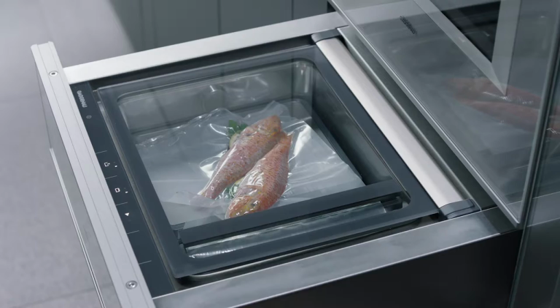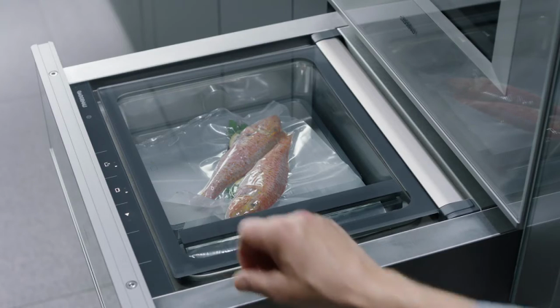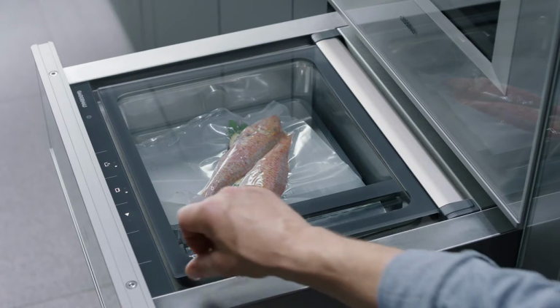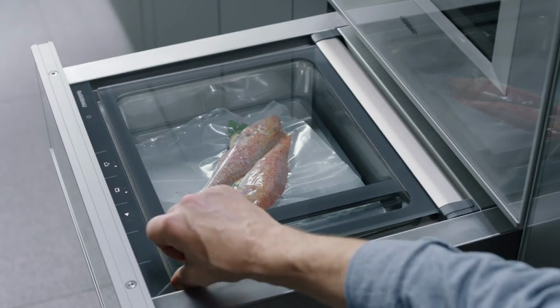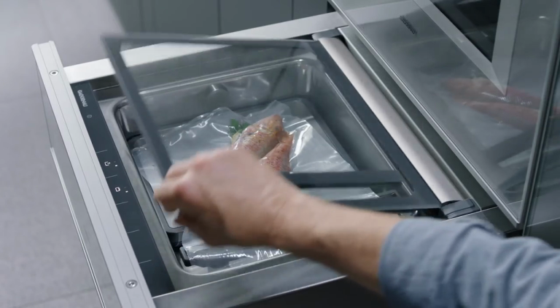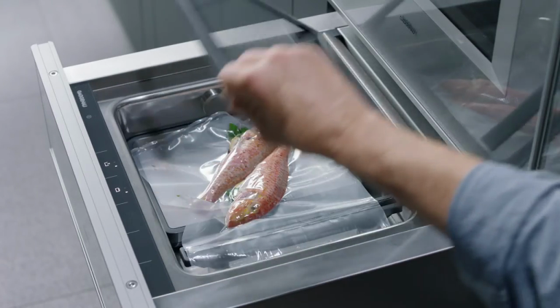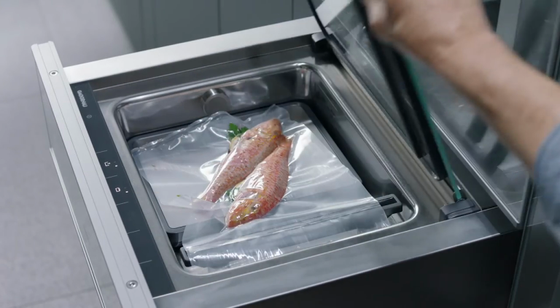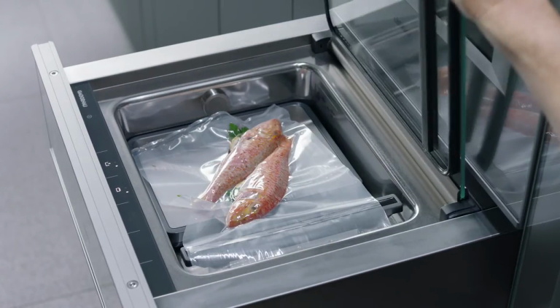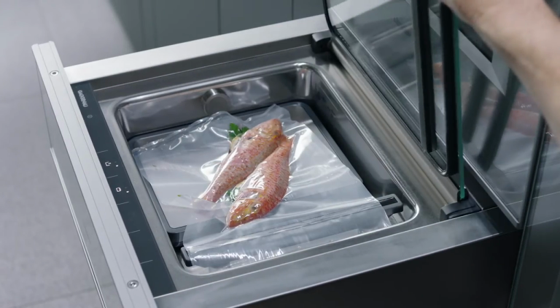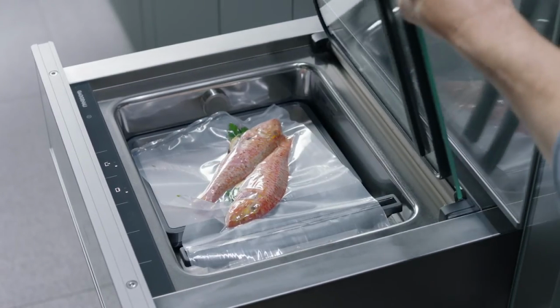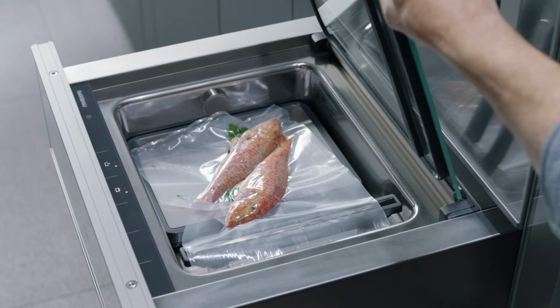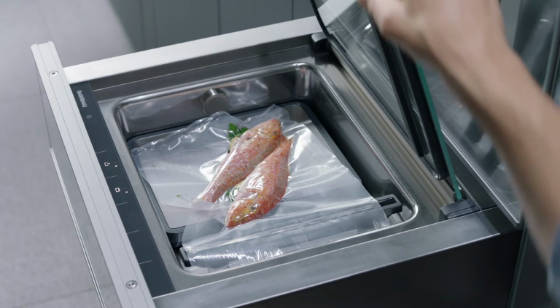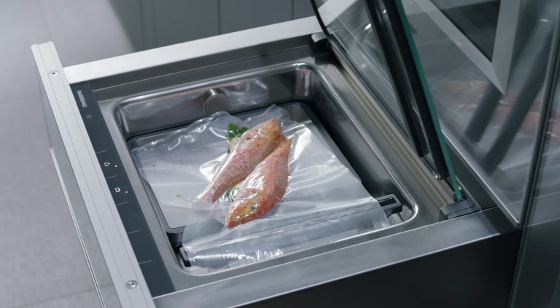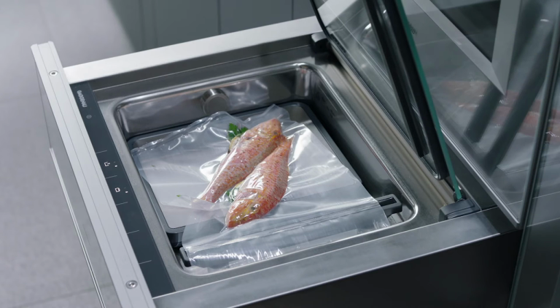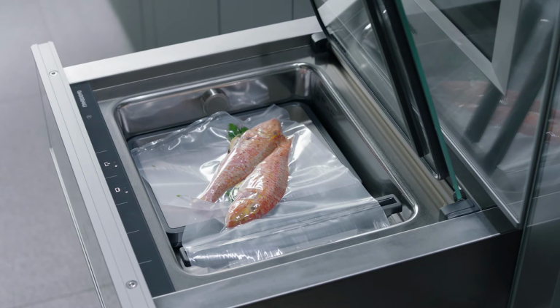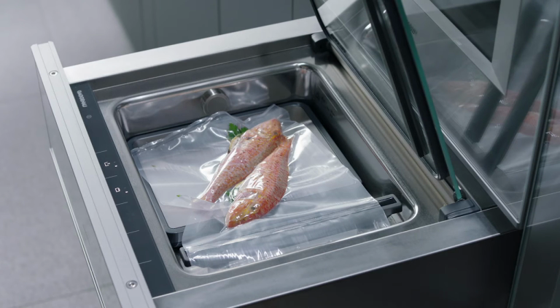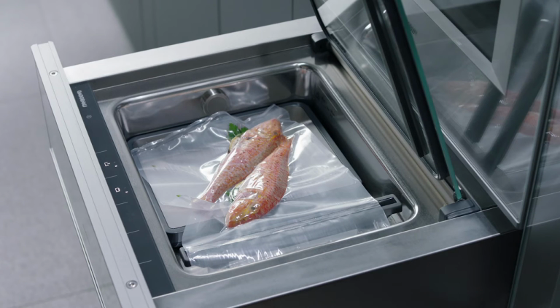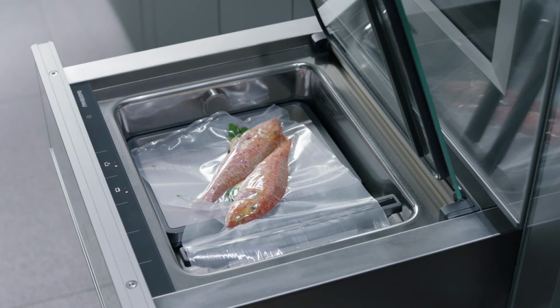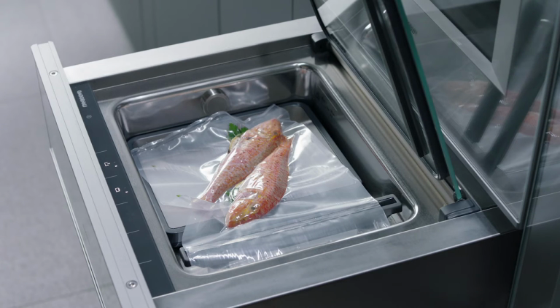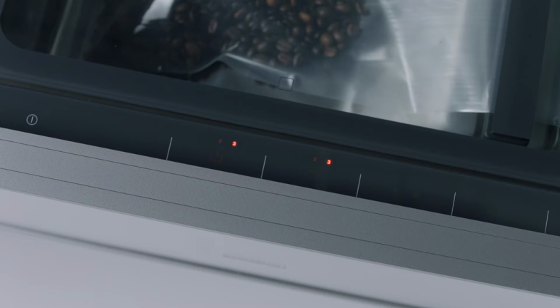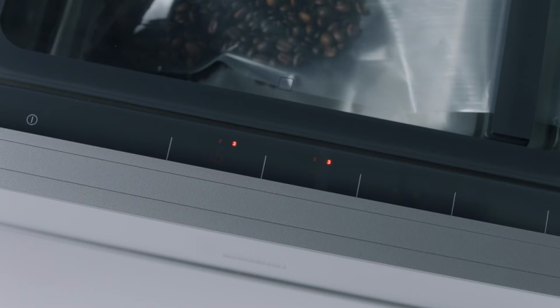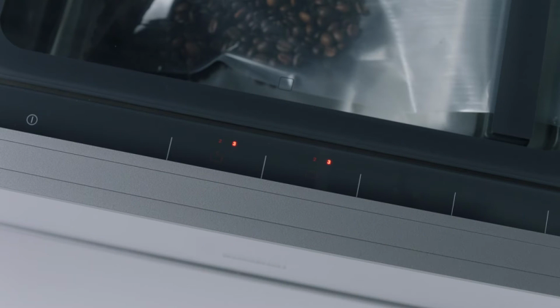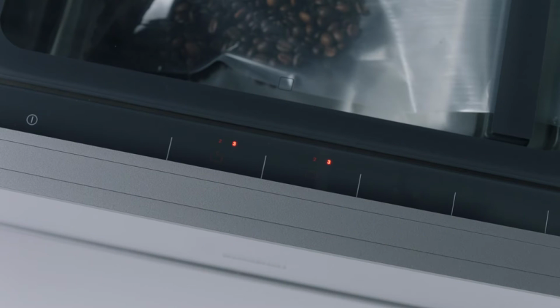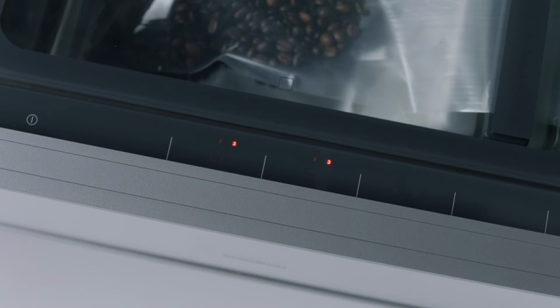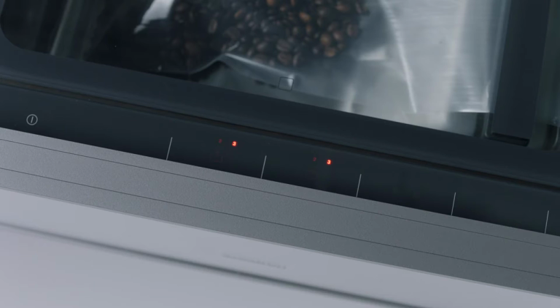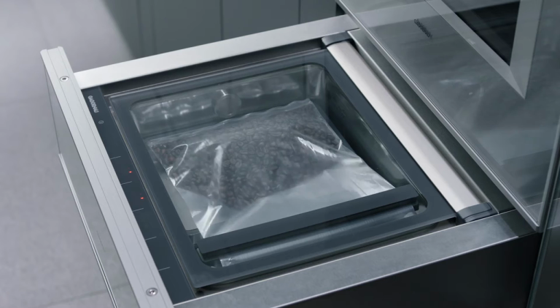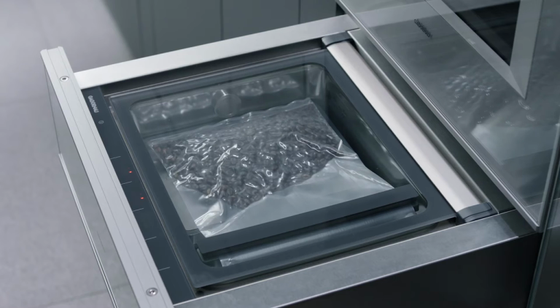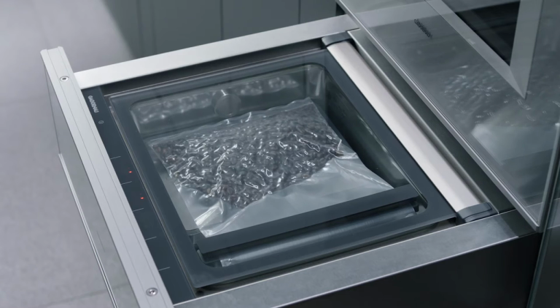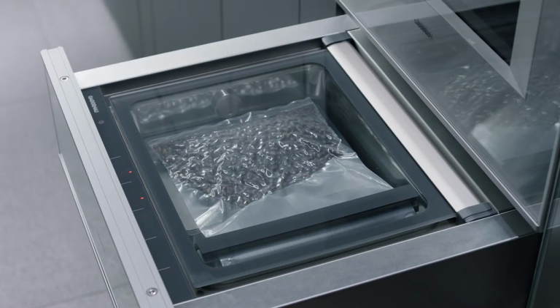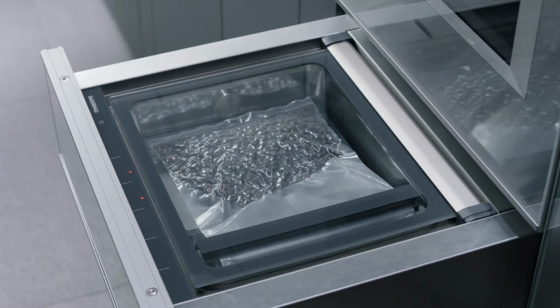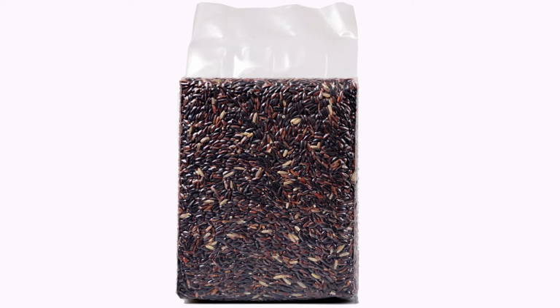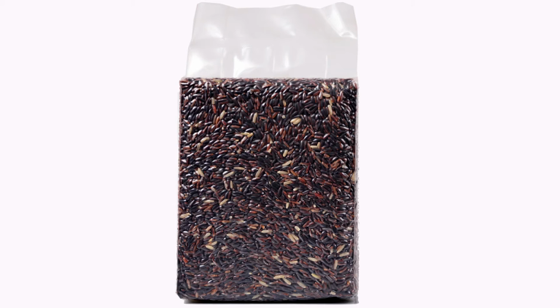When vacuum sealing in a bag, the food's cell pores open and the marinade is quickly absorbed. It can also extend food storage for the refrigerator, freezer, or the pantry.